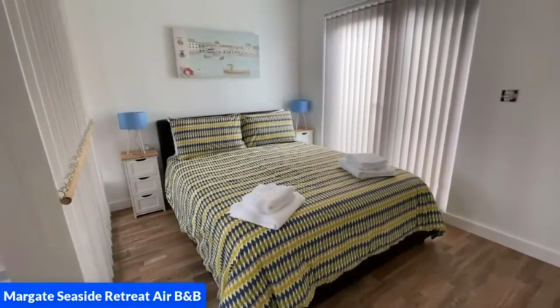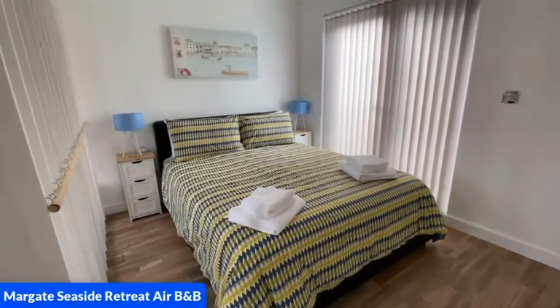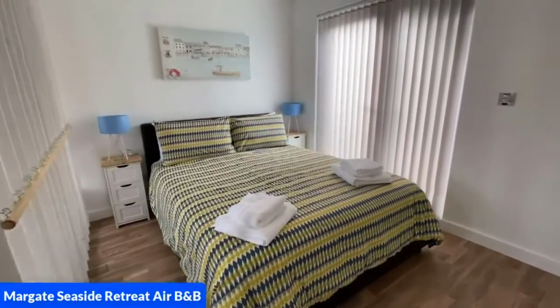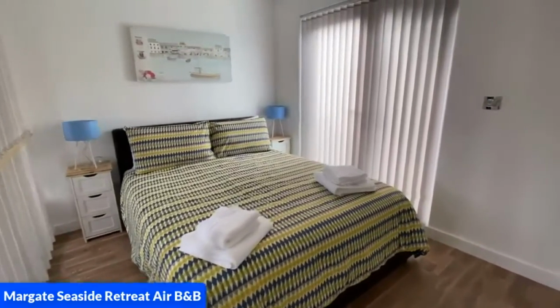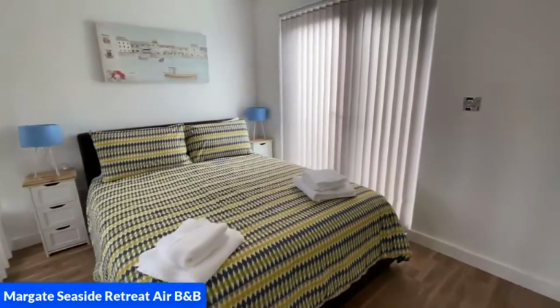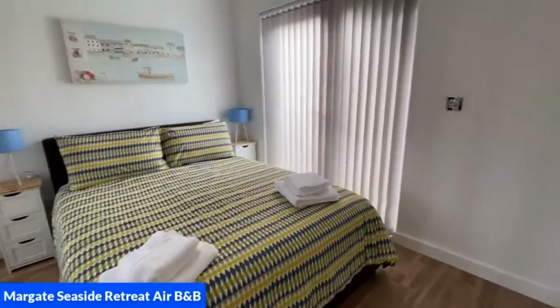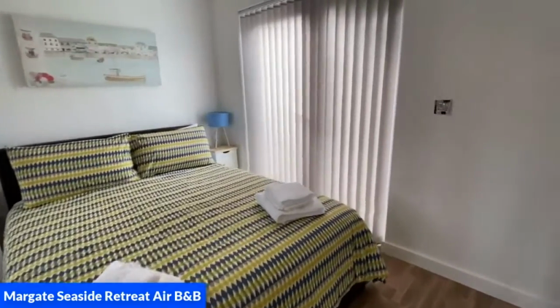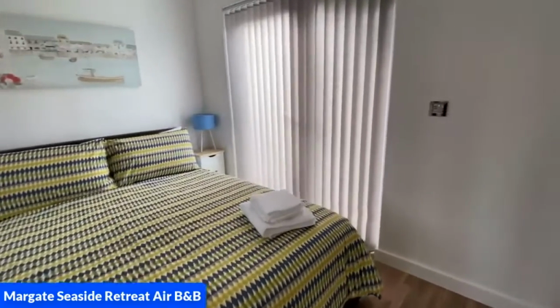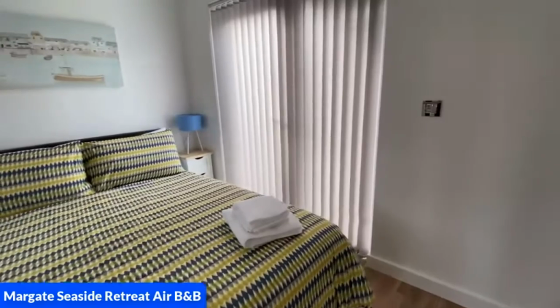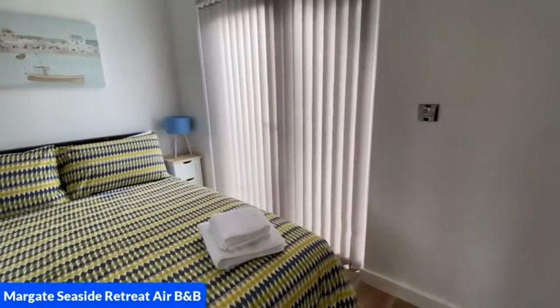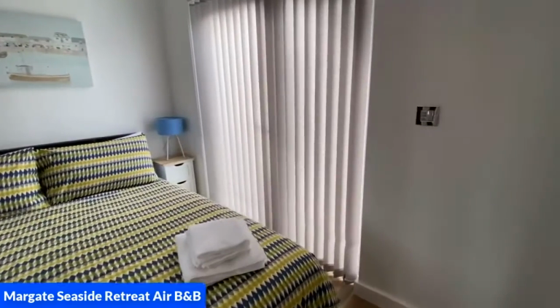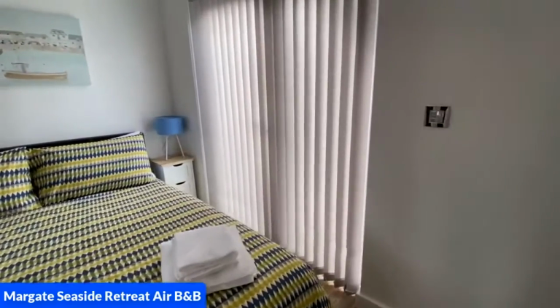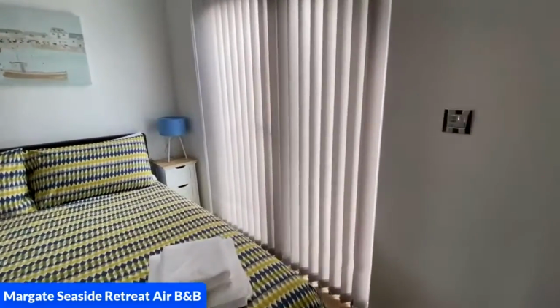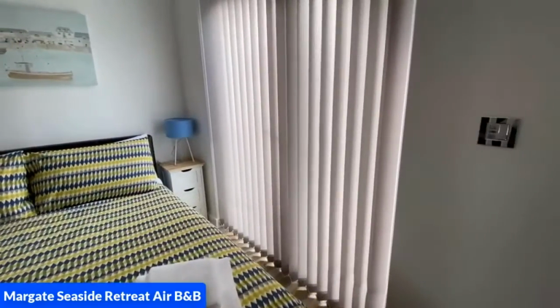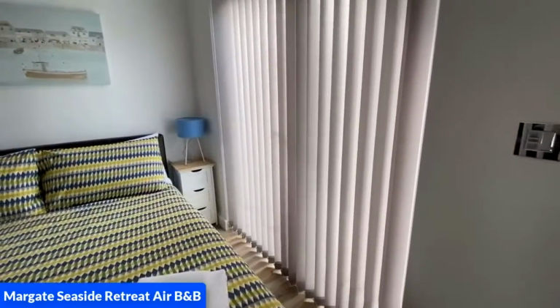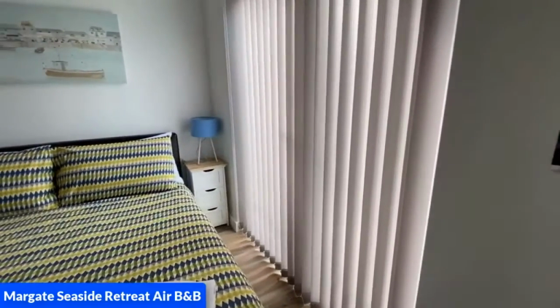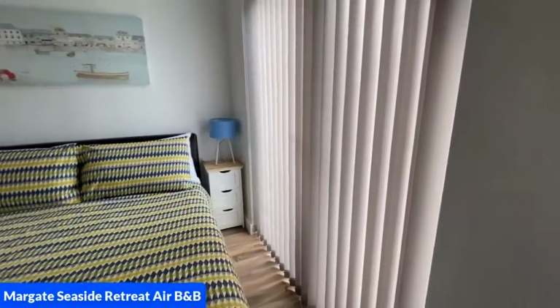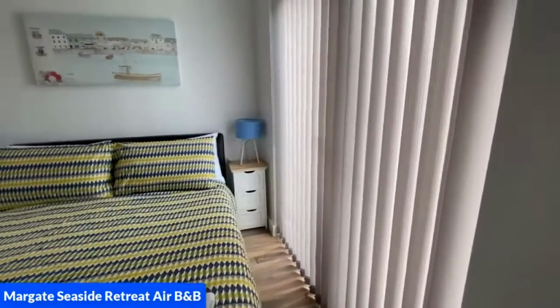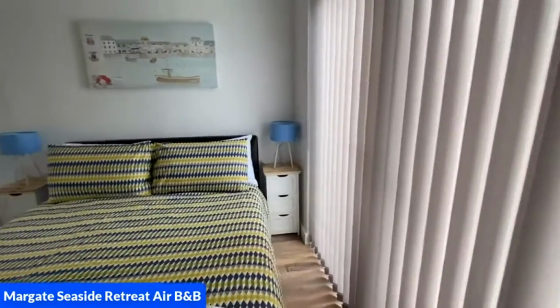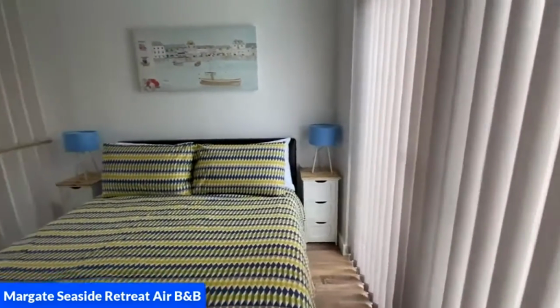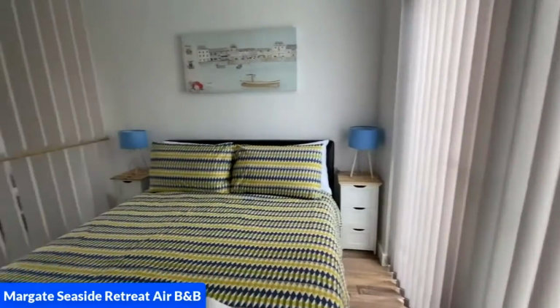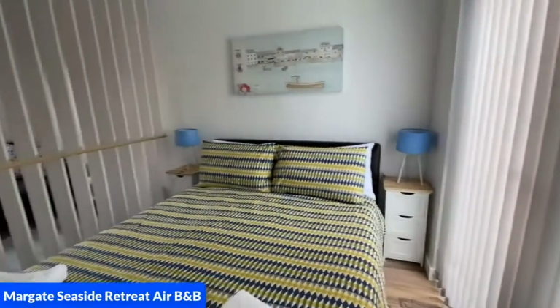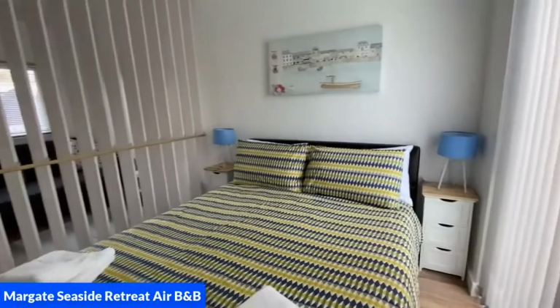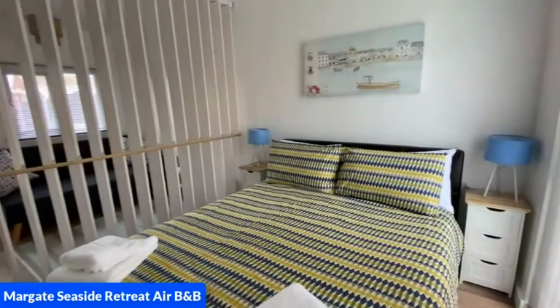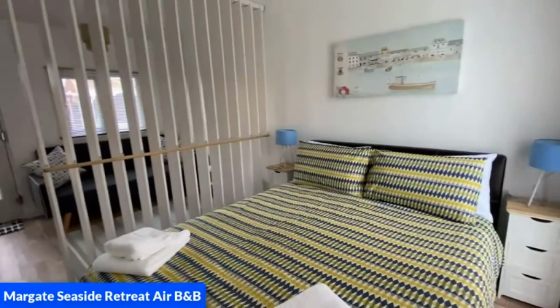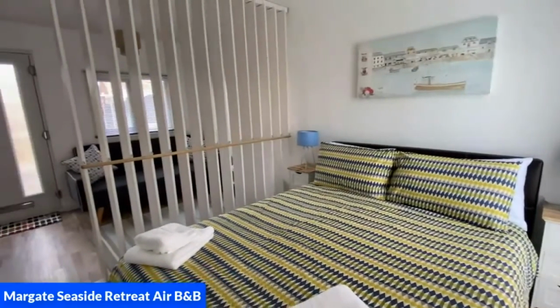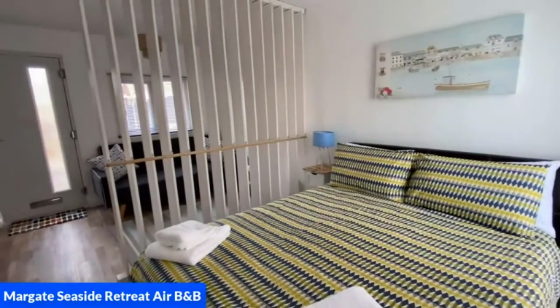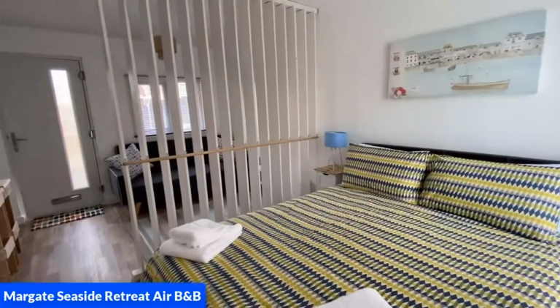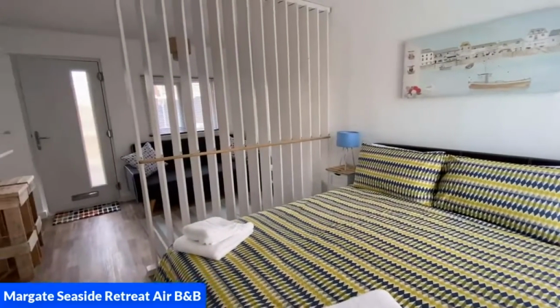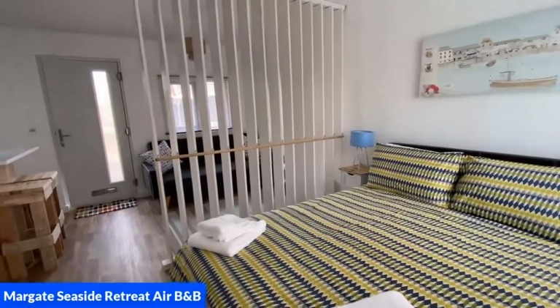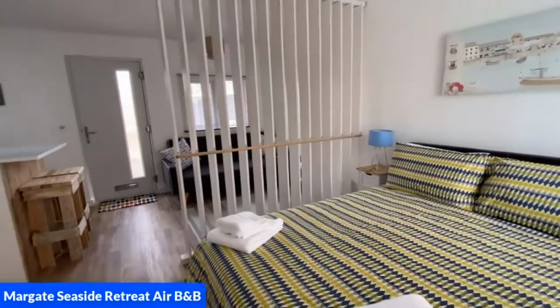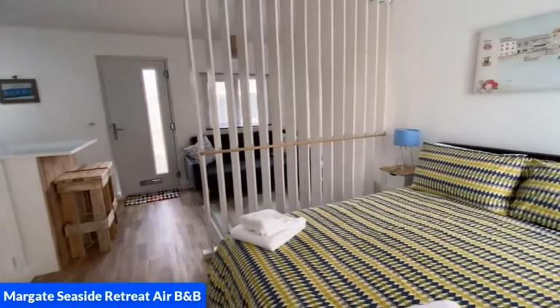We are going to walk towards the wall now and as we turn around you will see the partition, and as we turn around you can see straight through to the lounge.